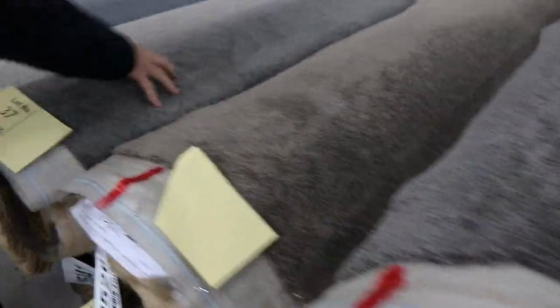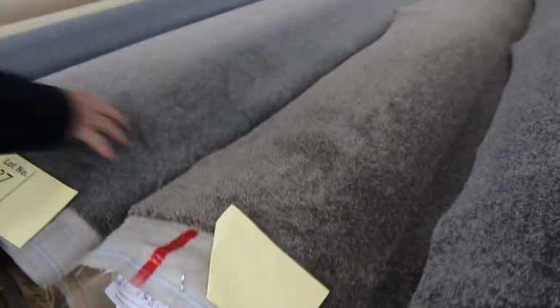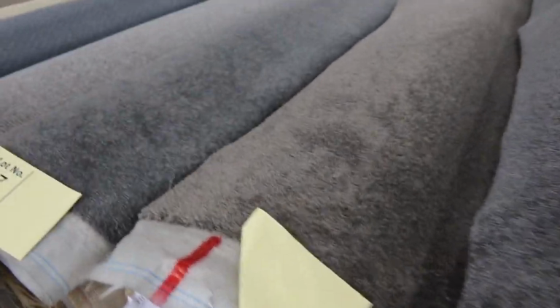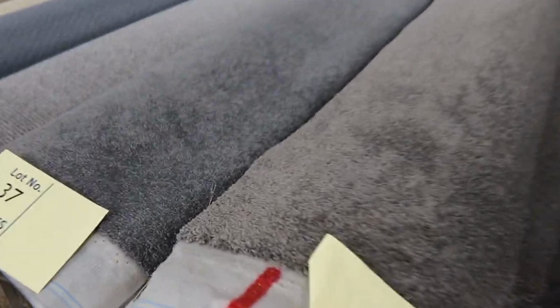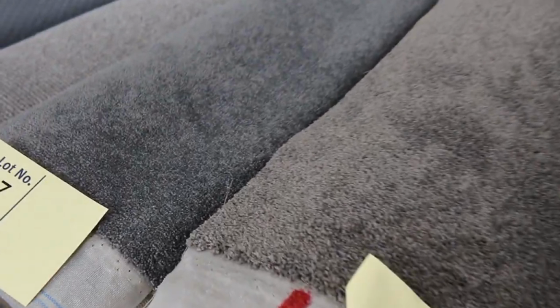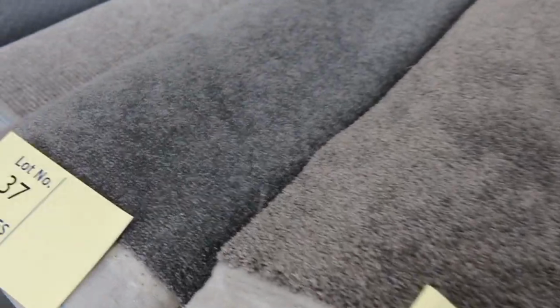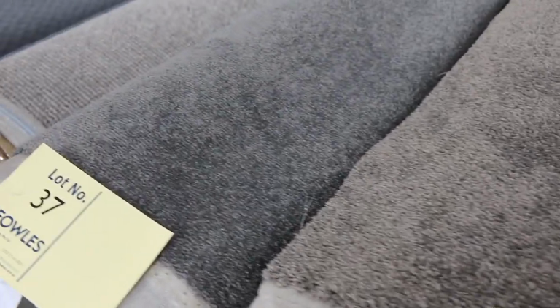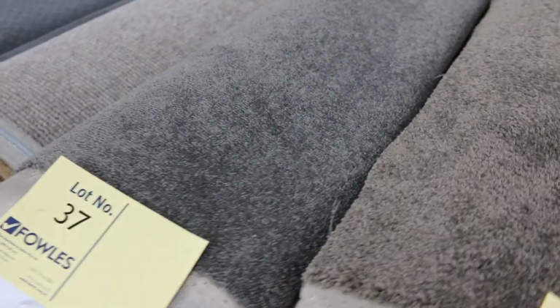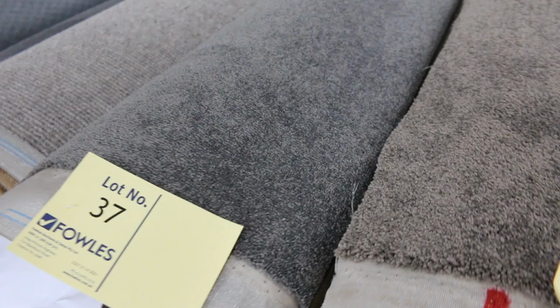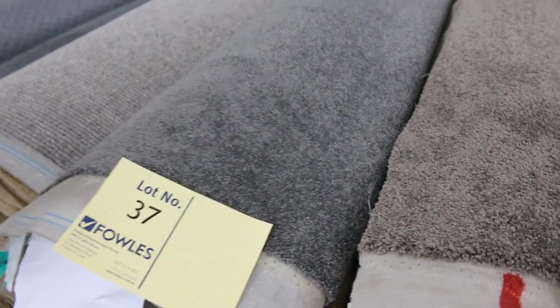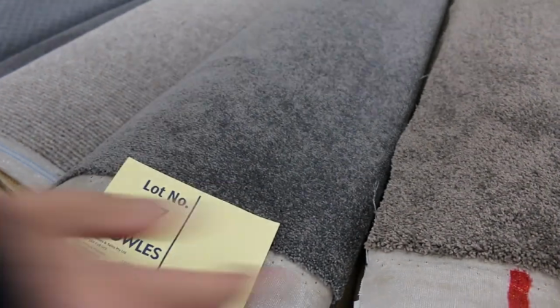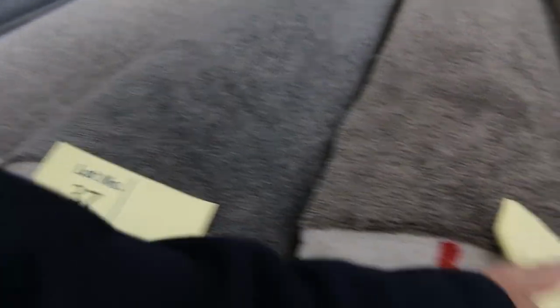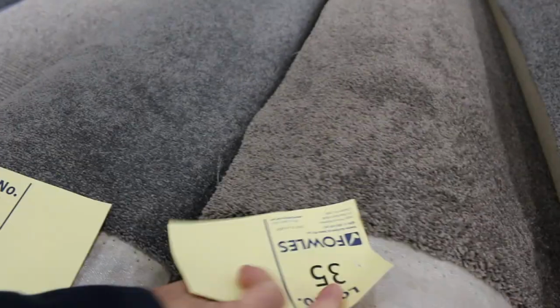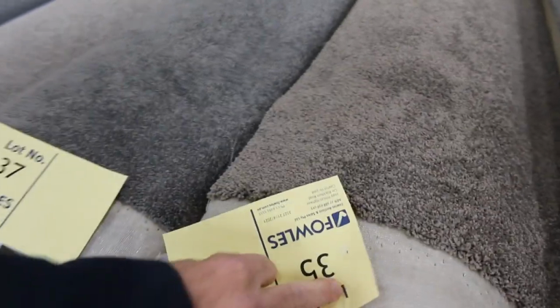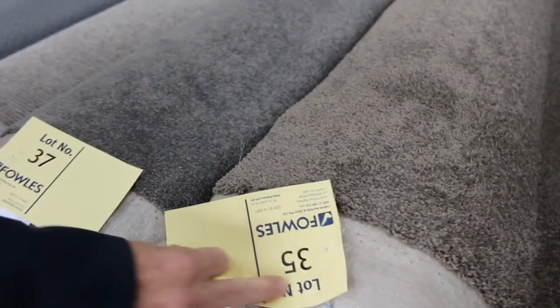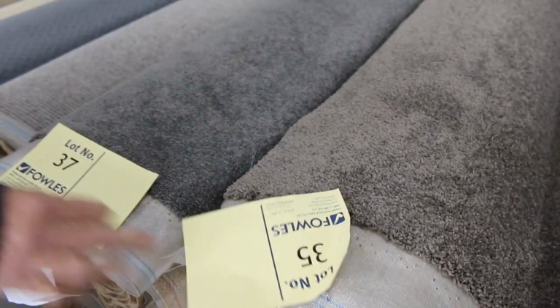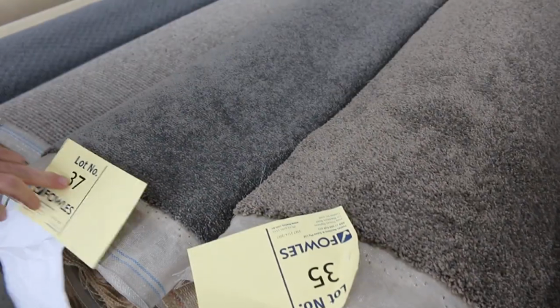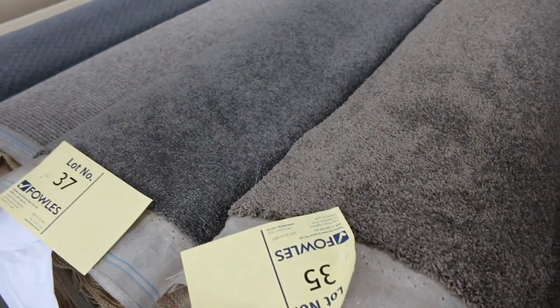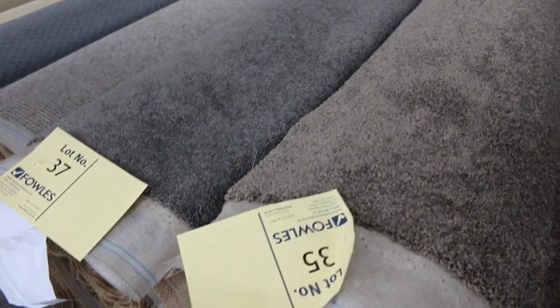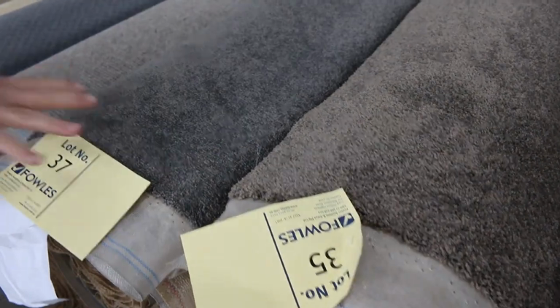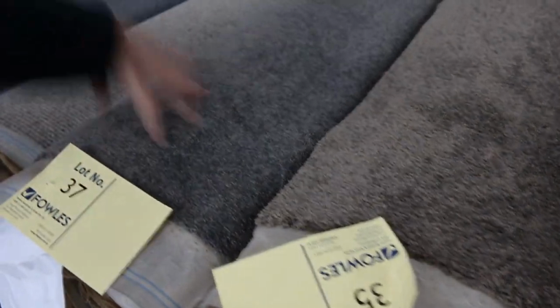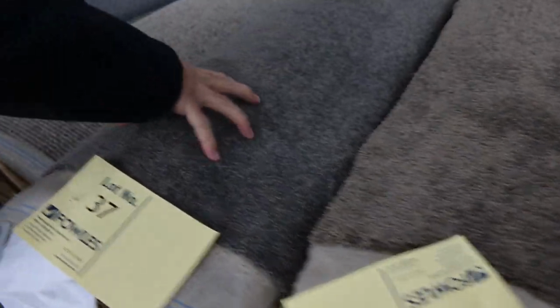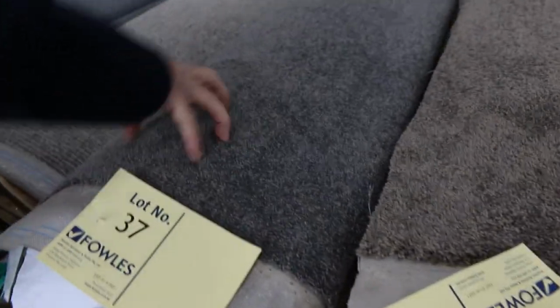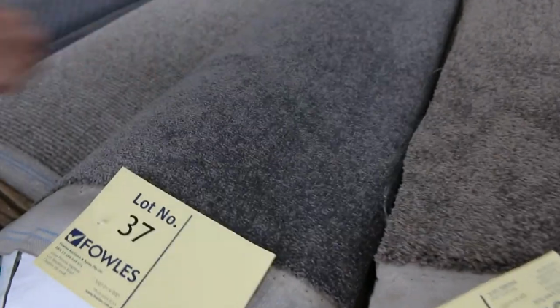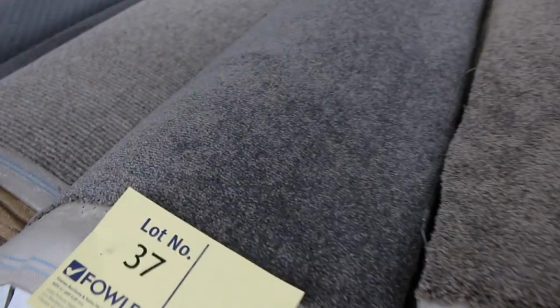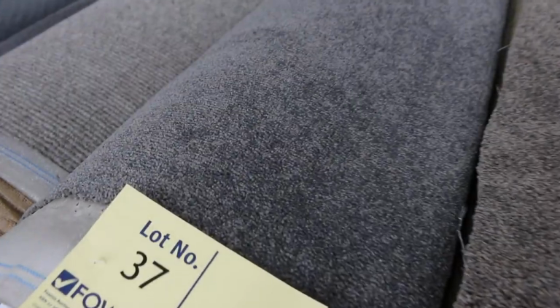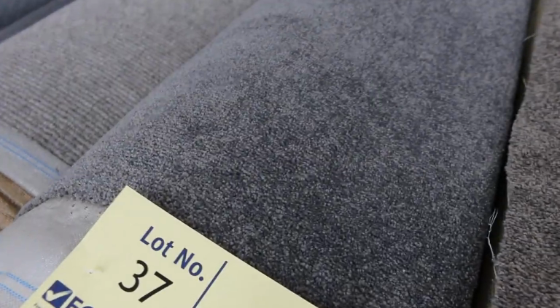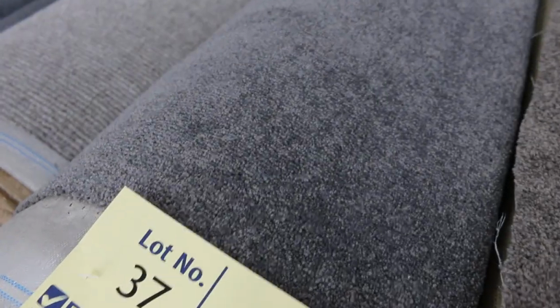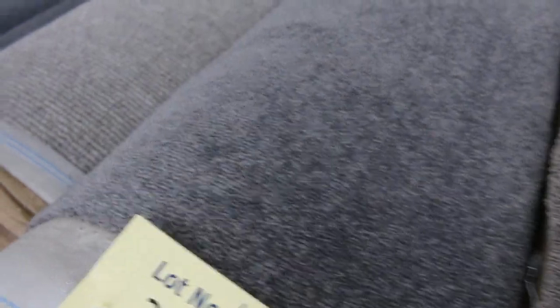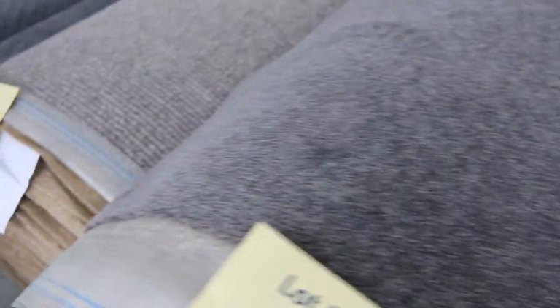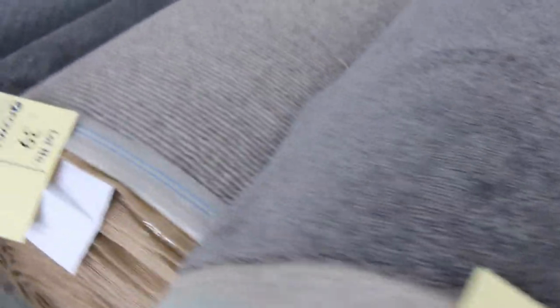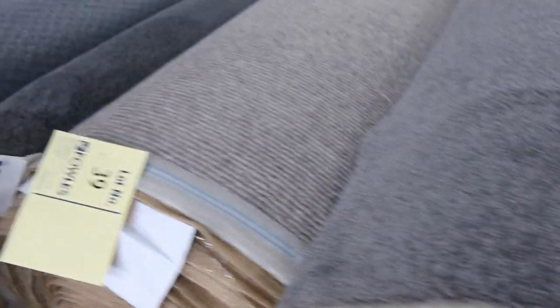Moving through, more of these nice combinations of rolls — lots 35 and 37, there's more than one roll of that. Good colours, nice cut pile carpets, picking up for around $25 to $30 on that.